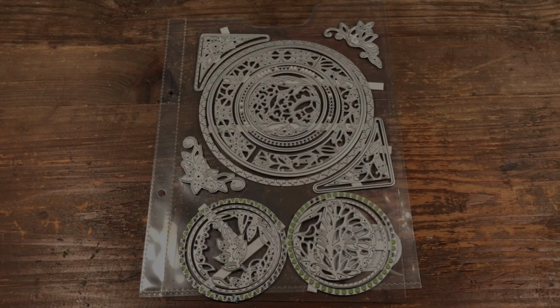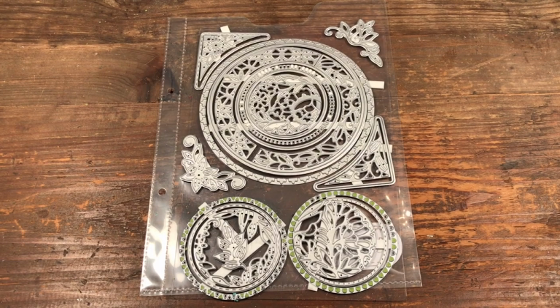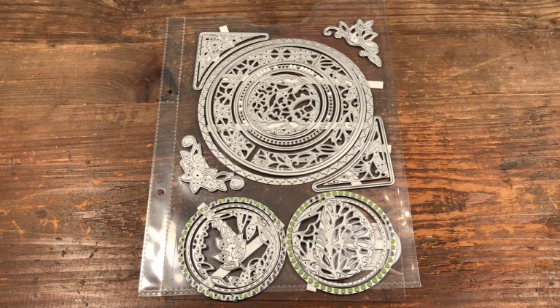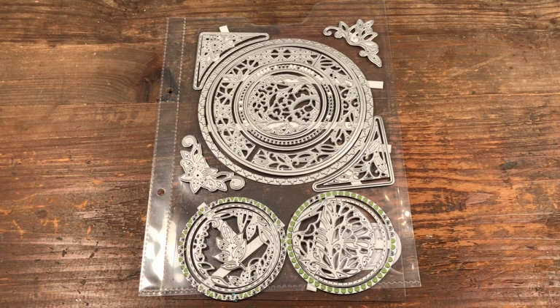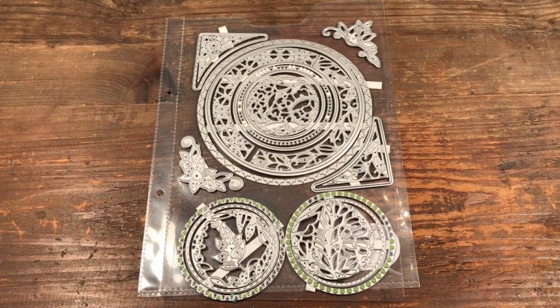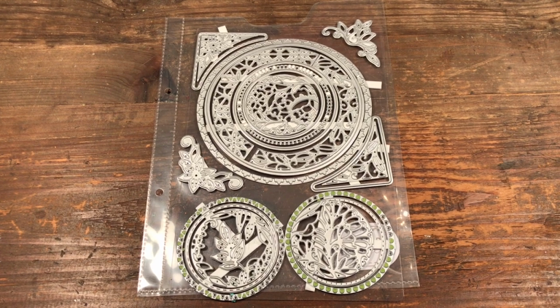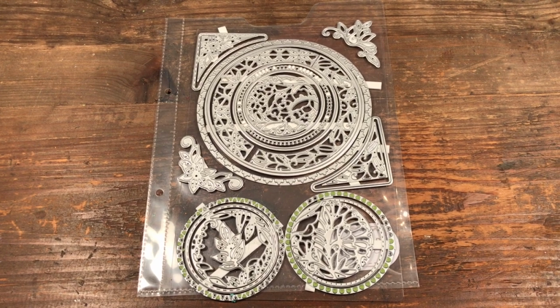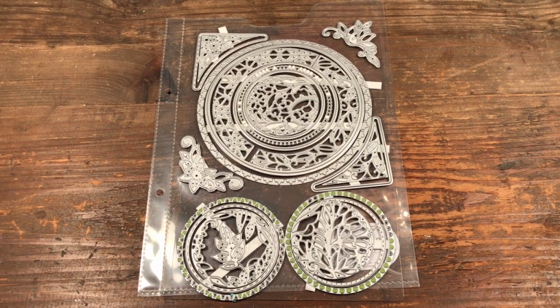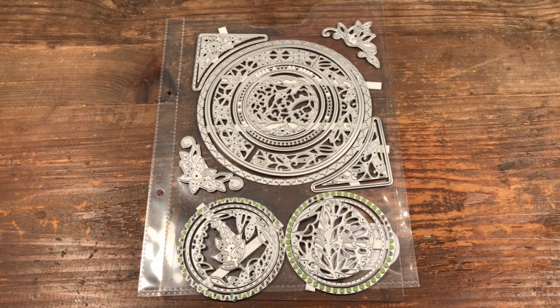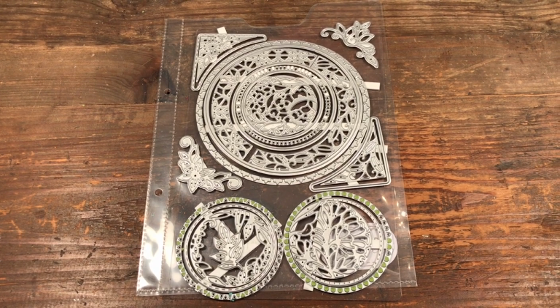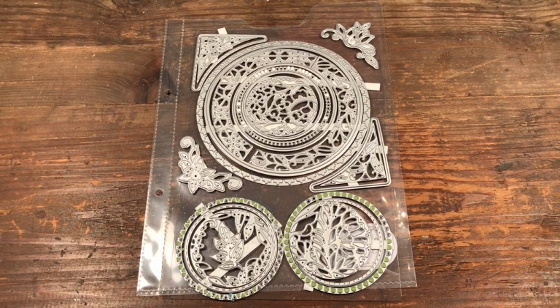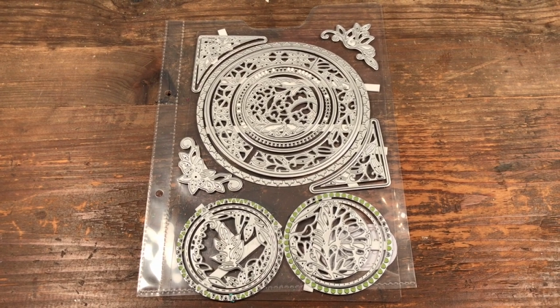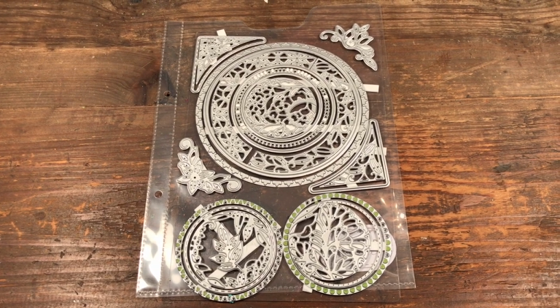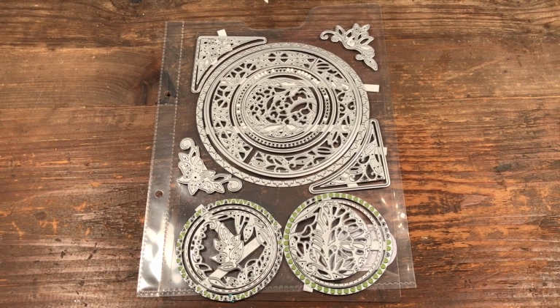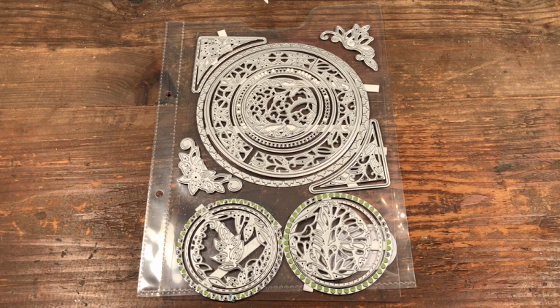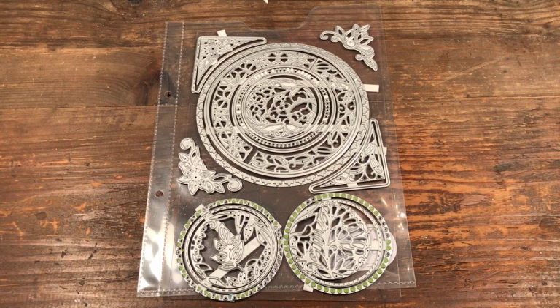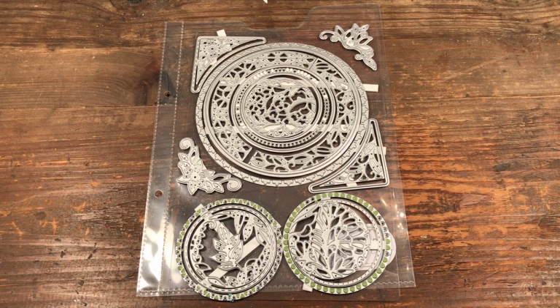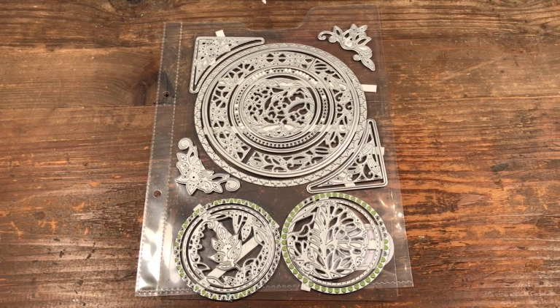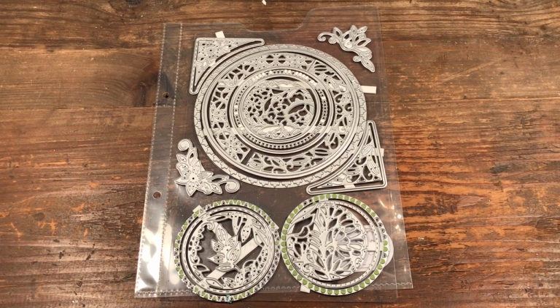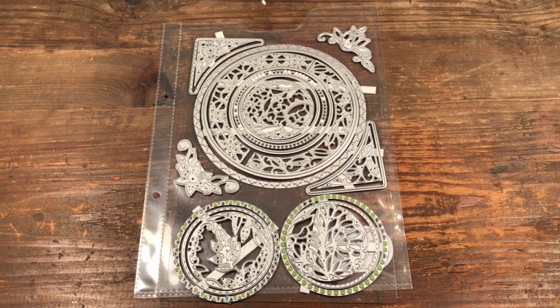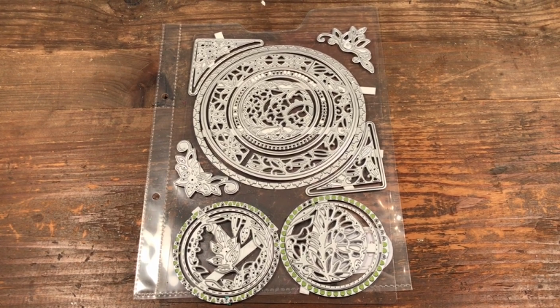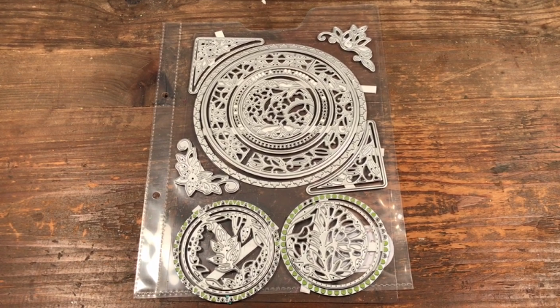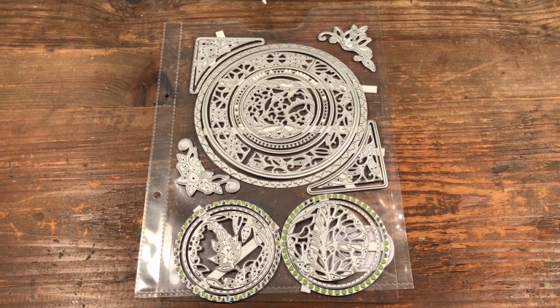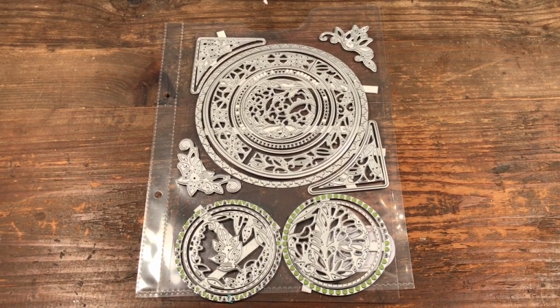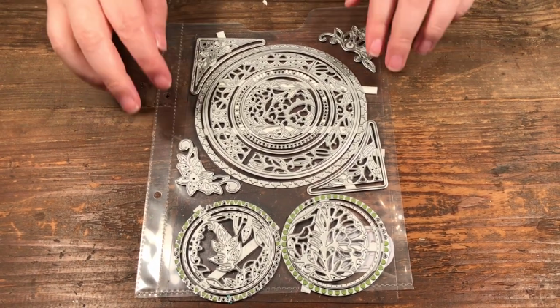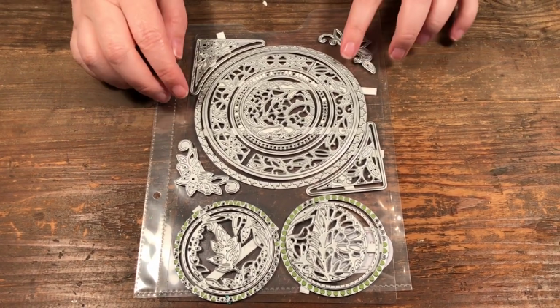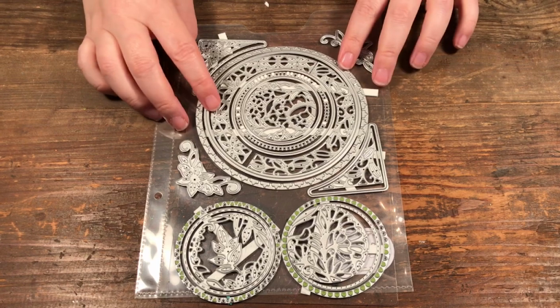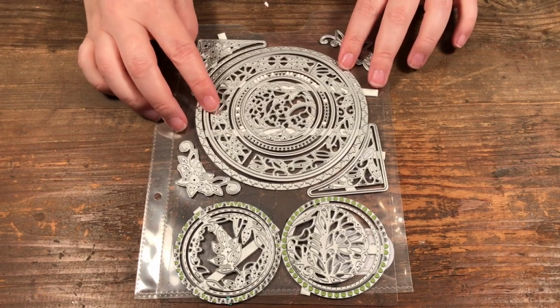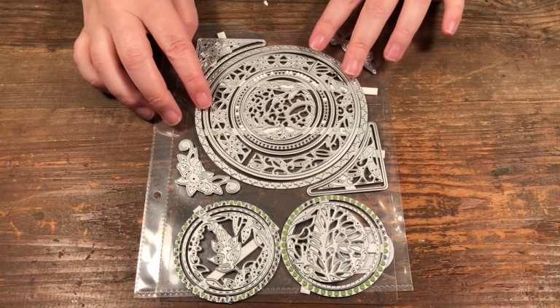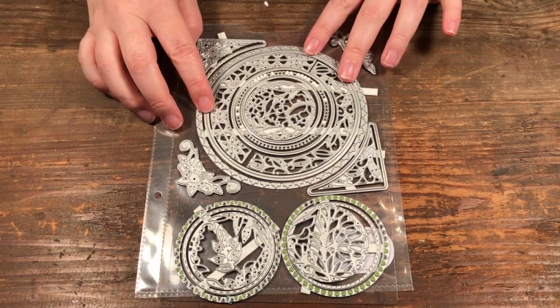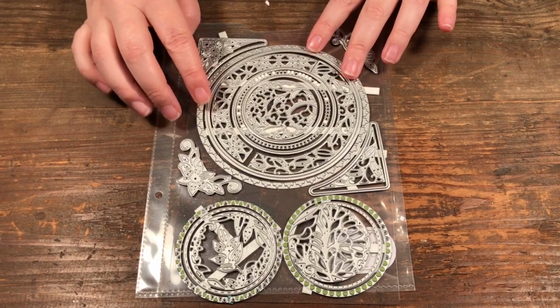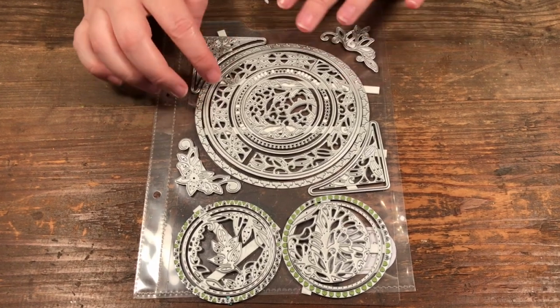Hello, welcome to Scrap Time. My name is Christine and in this video I'm showing you the Tonic Studios designer's choice die set Corsage and Carnations.